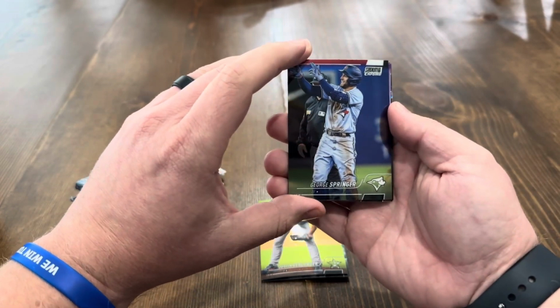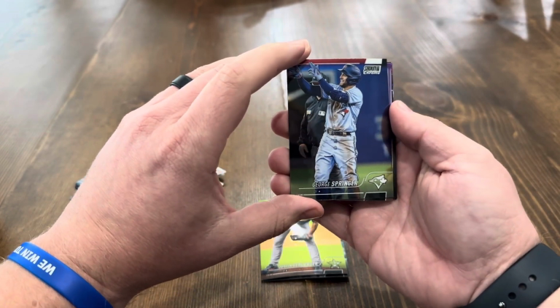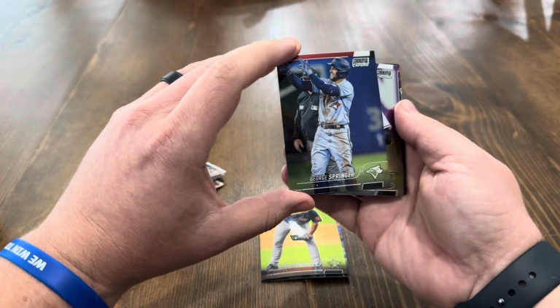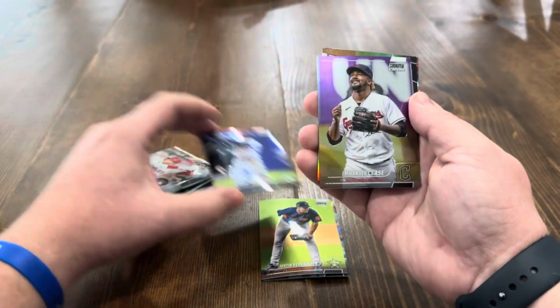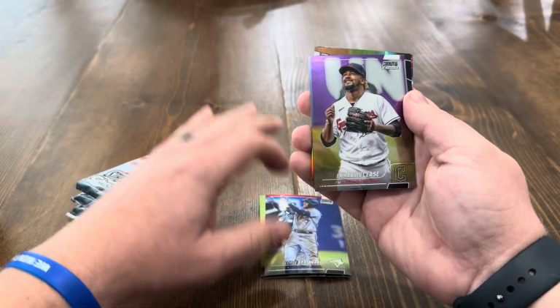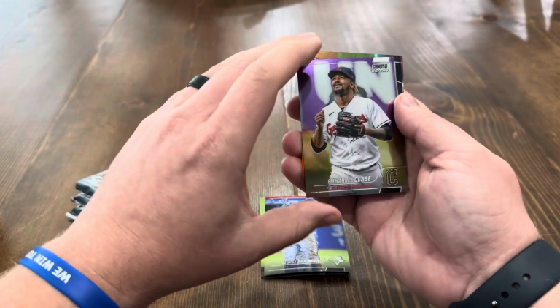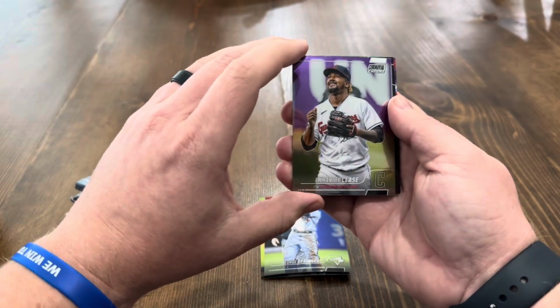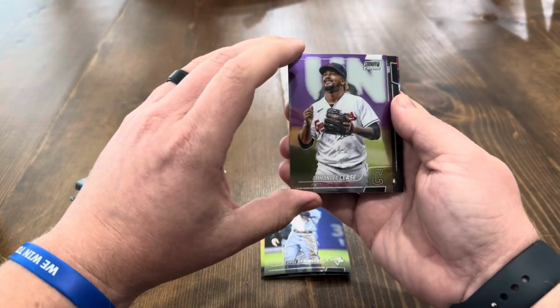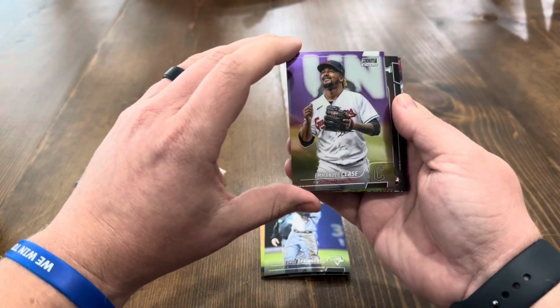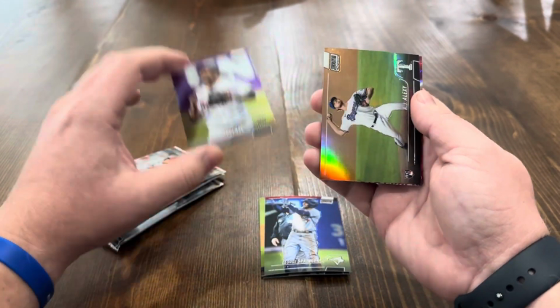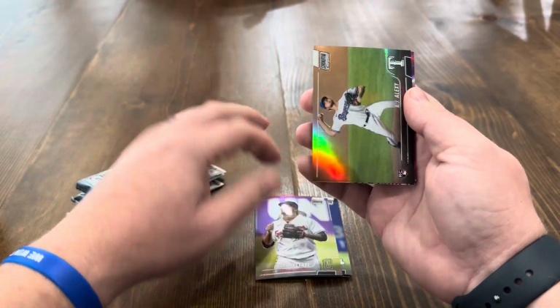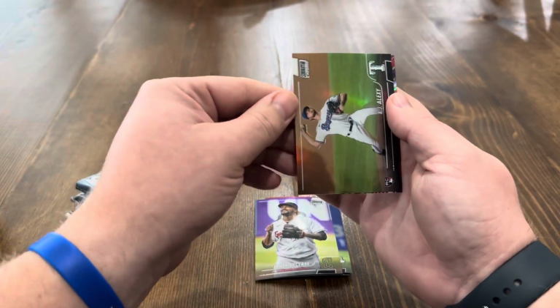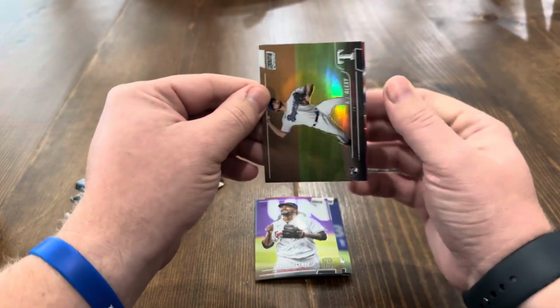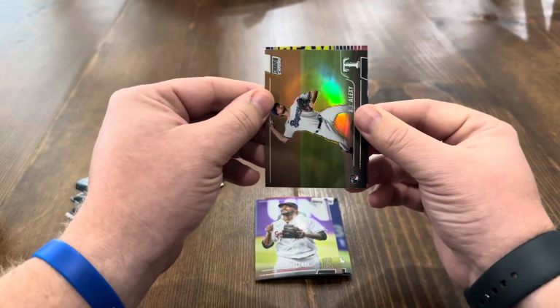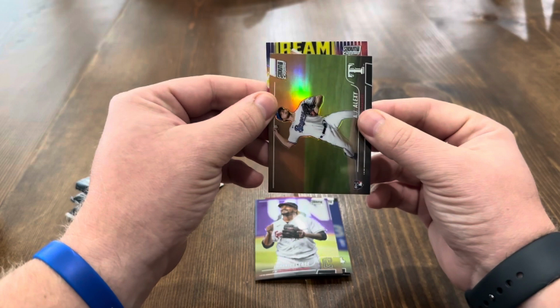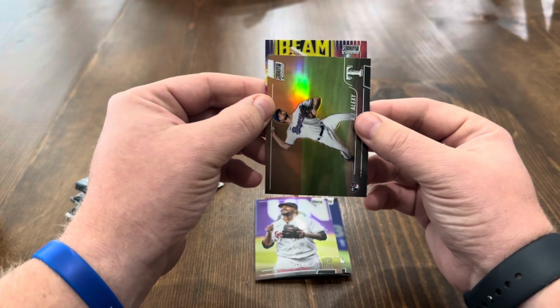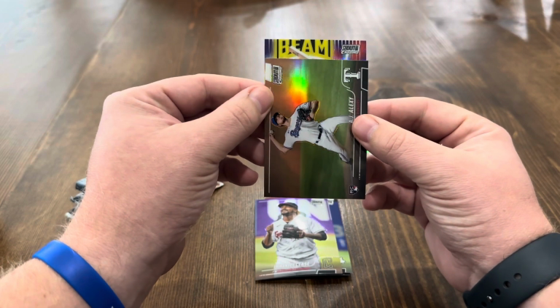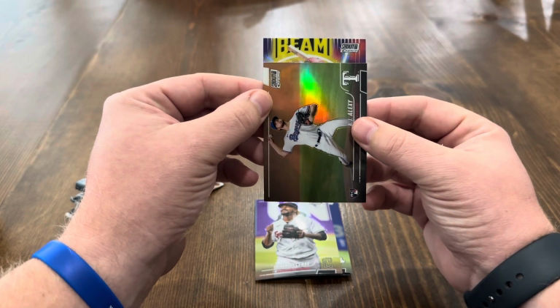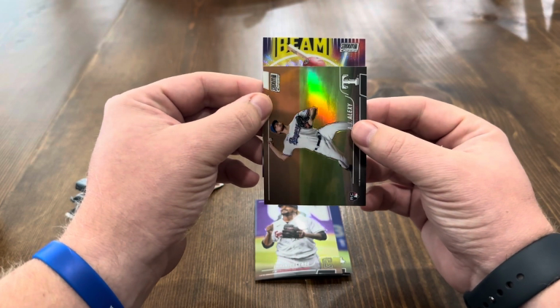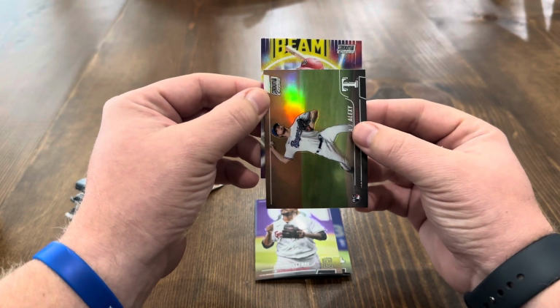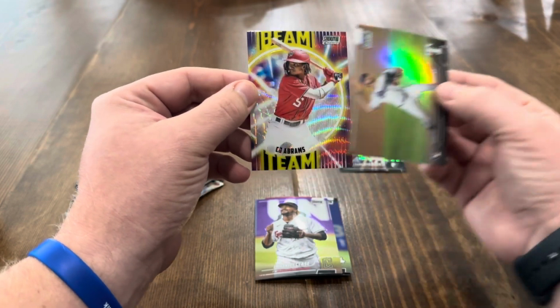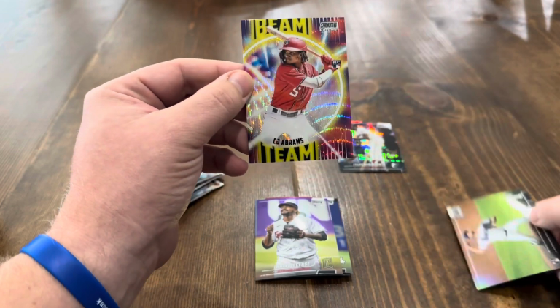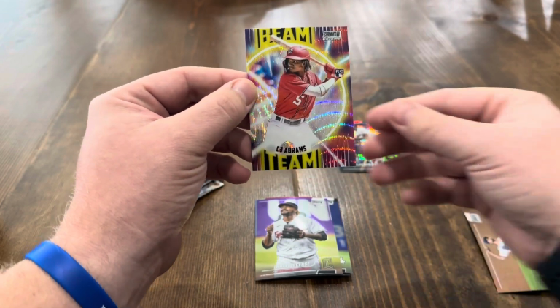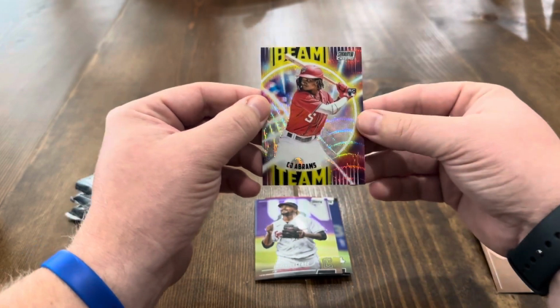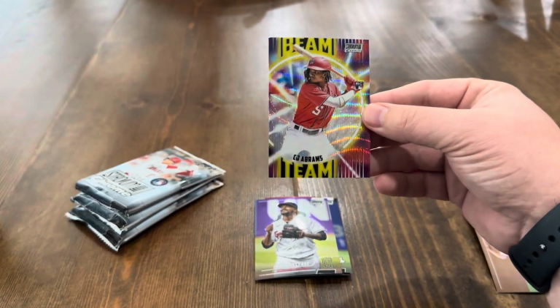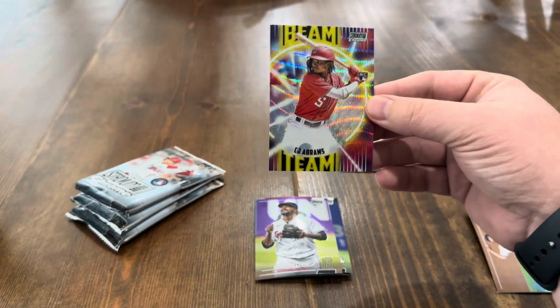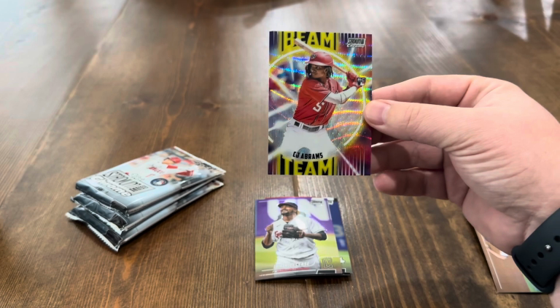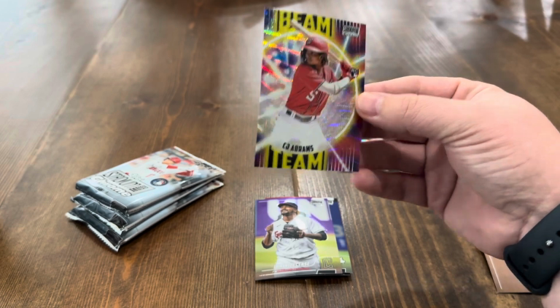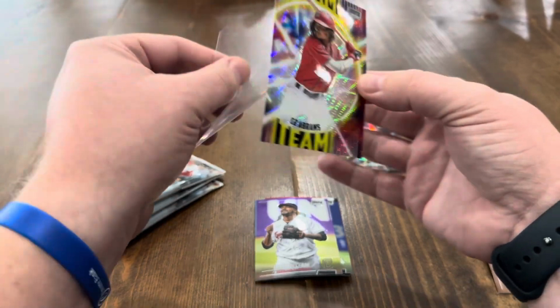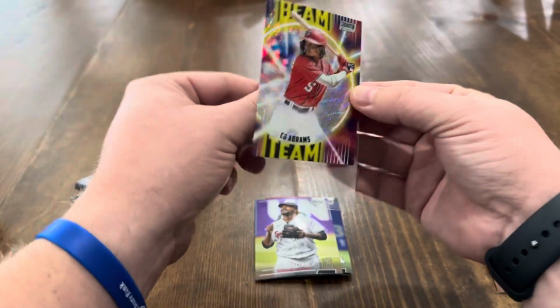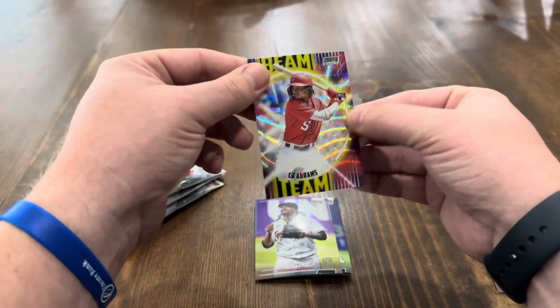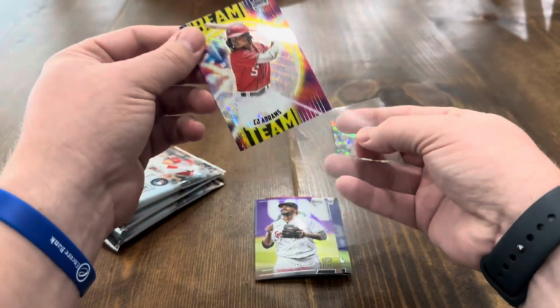George Springer, Emmanuel Clase. There's that AJ Alexi again, so Beam Team. A Wave that looks like CJ Abrams — pretty nice card there. Let's go ahead and get that sleeved up.